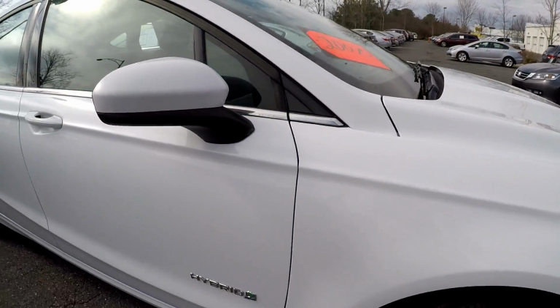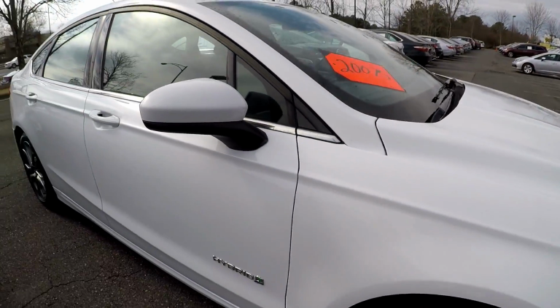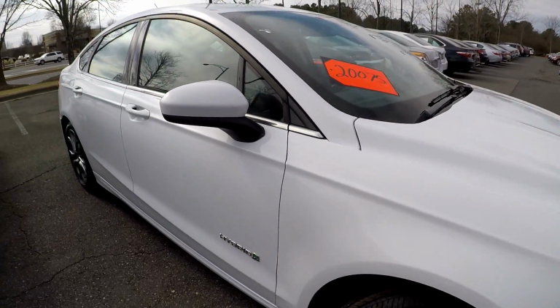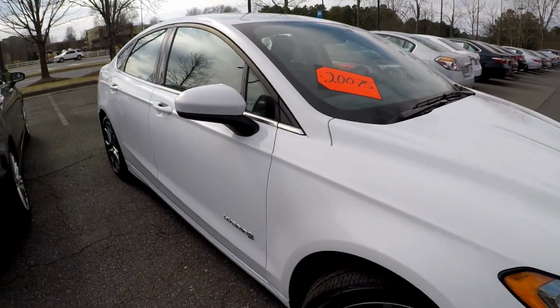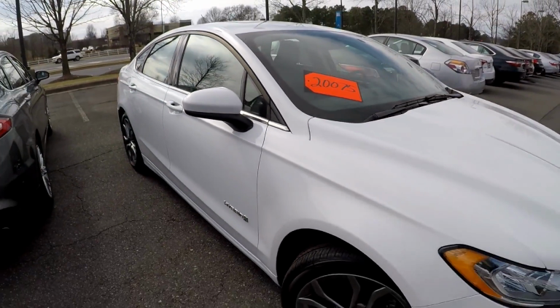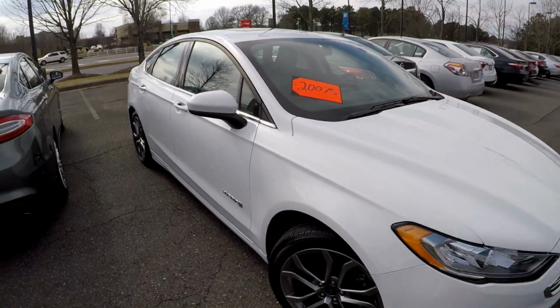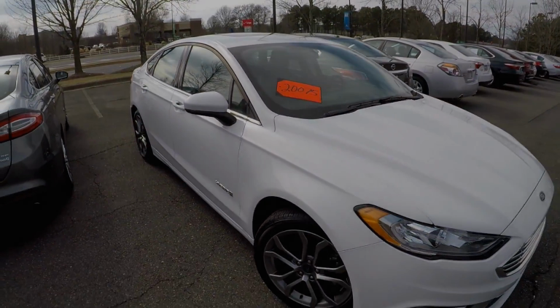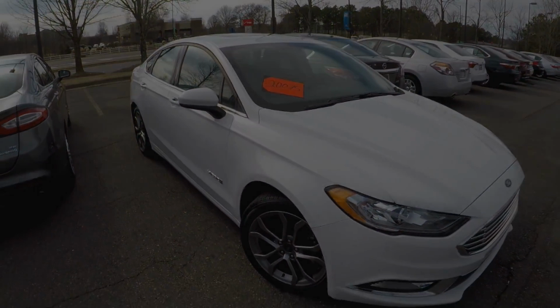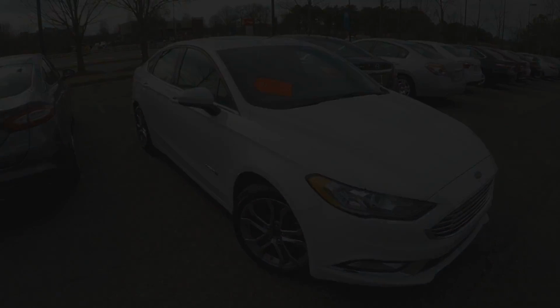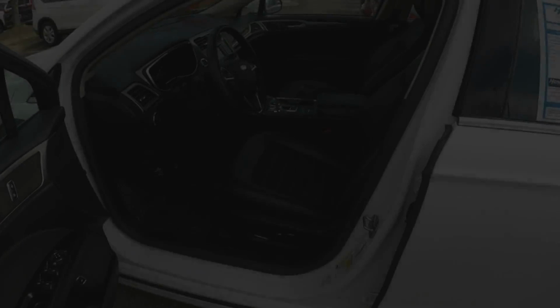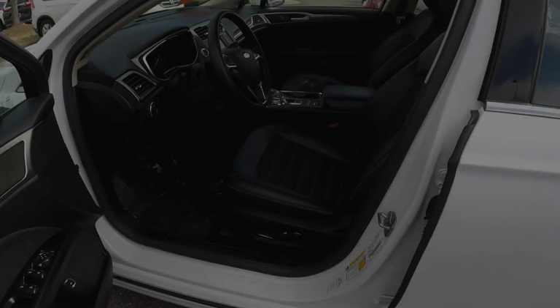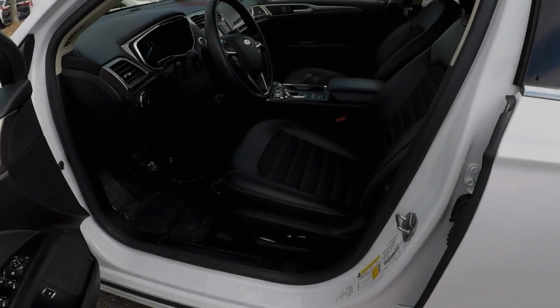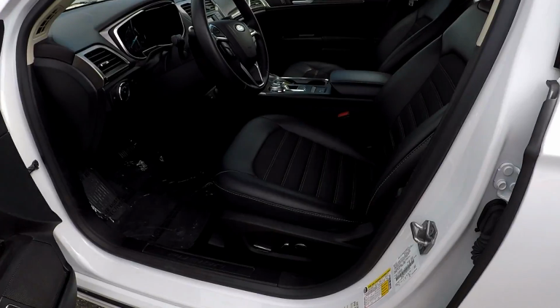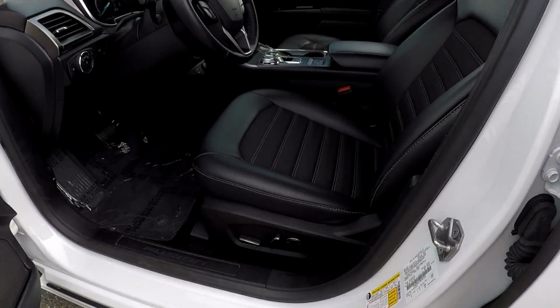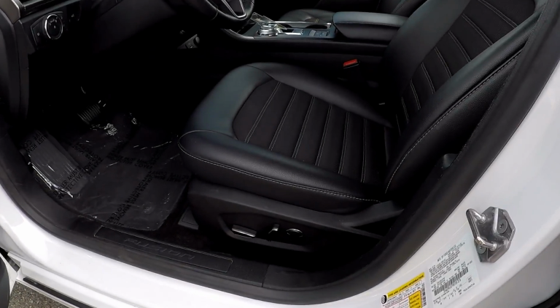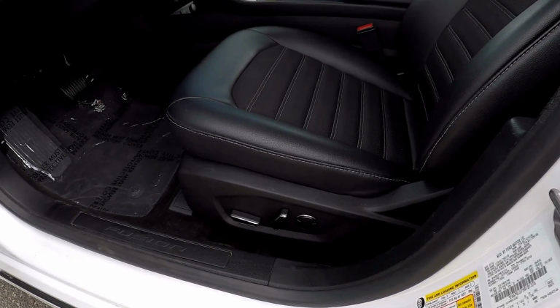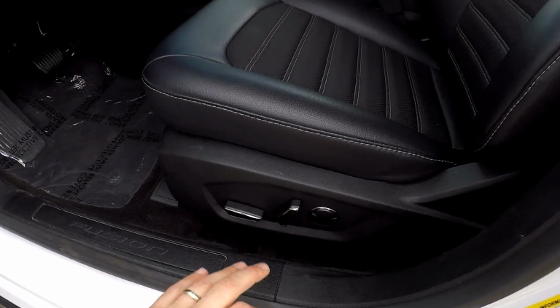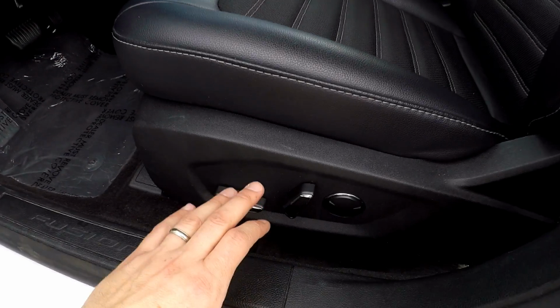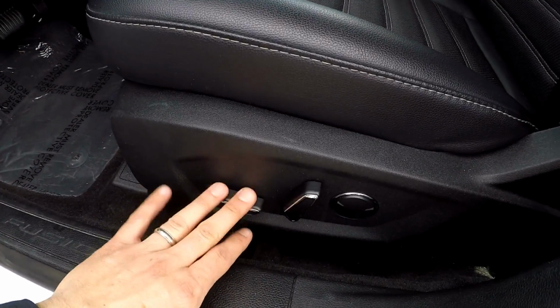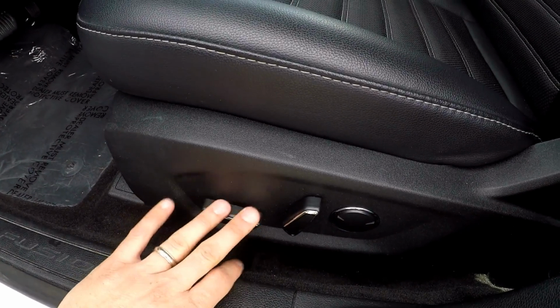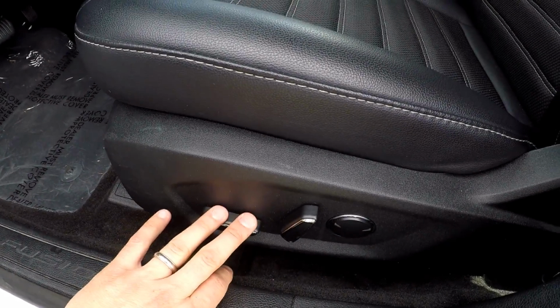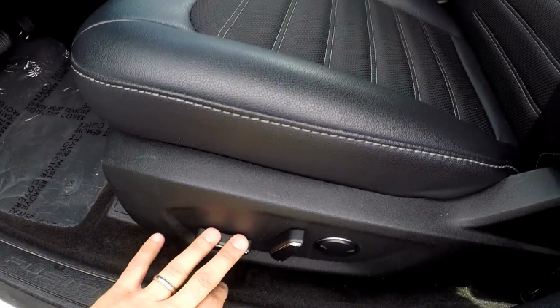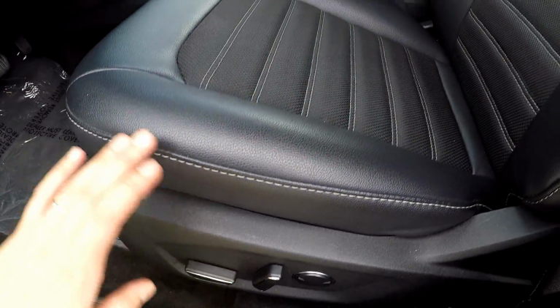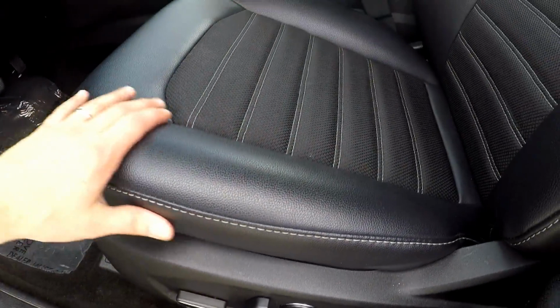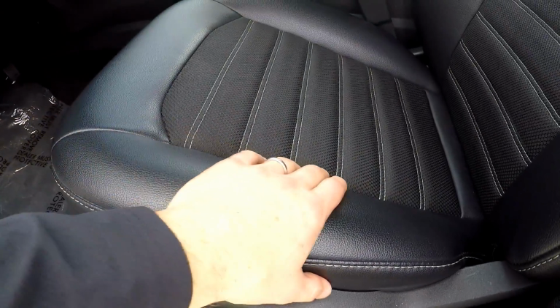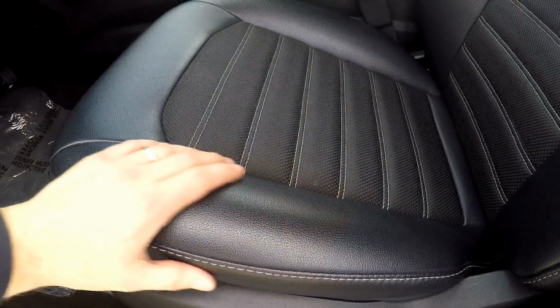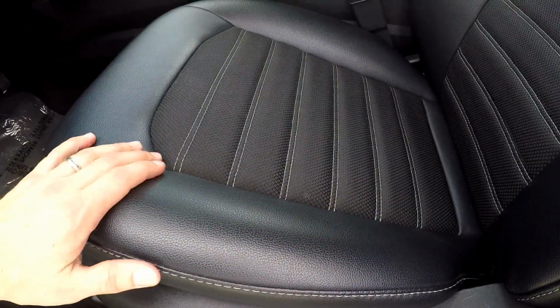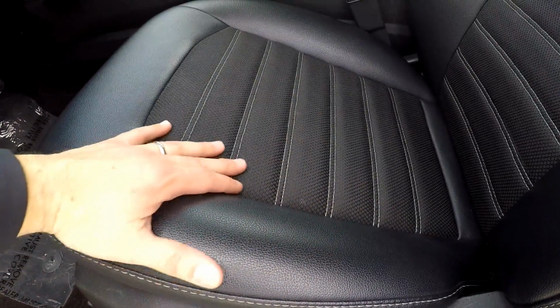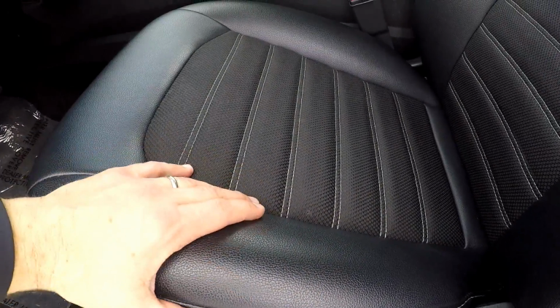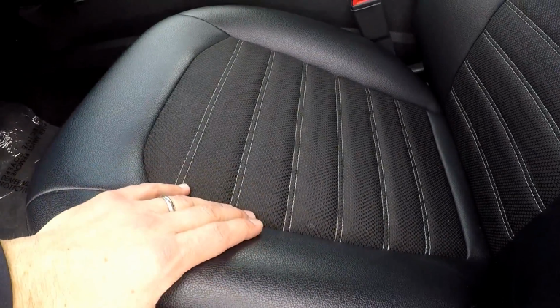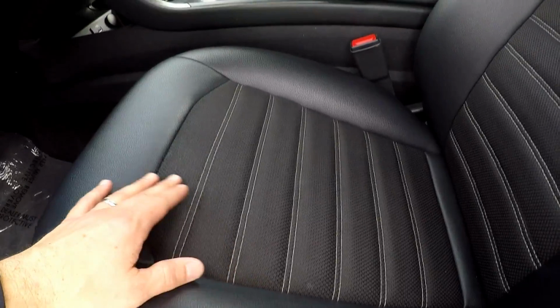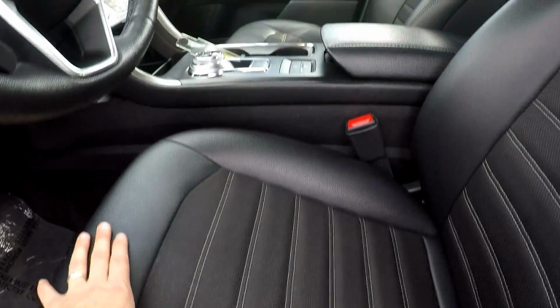Overall the passenger side looks good. Looking at the interior, you do get full power for the driver's seat. It's a nice hybrid cloth leather seating.